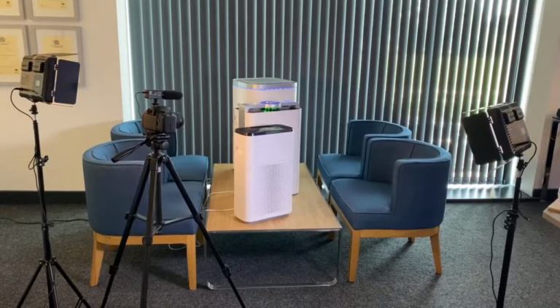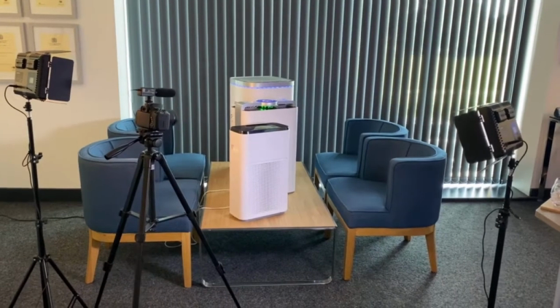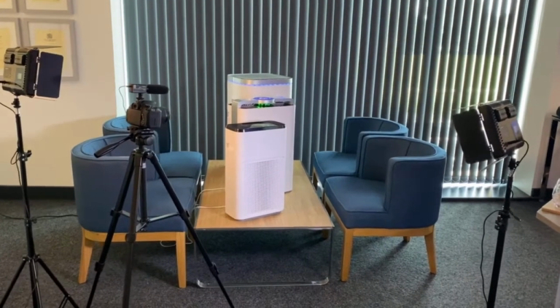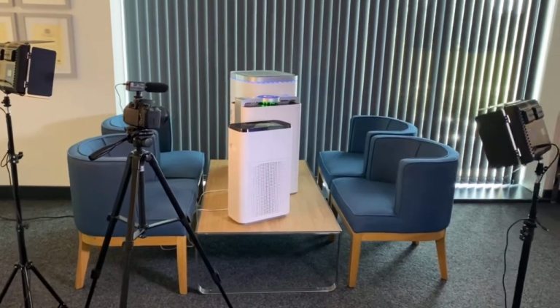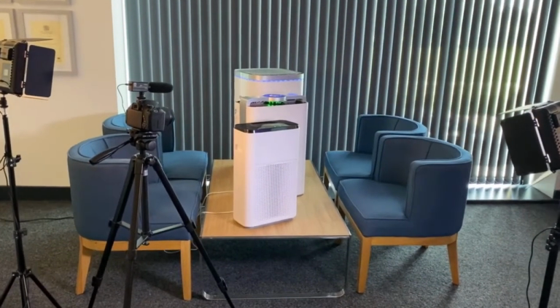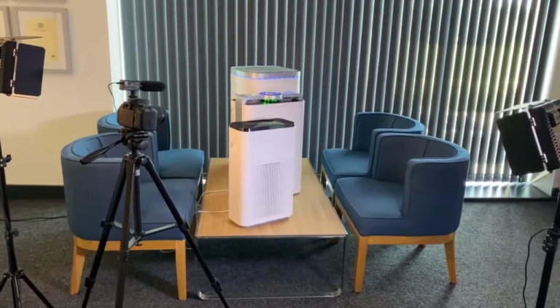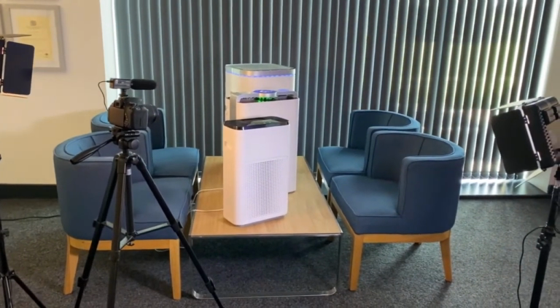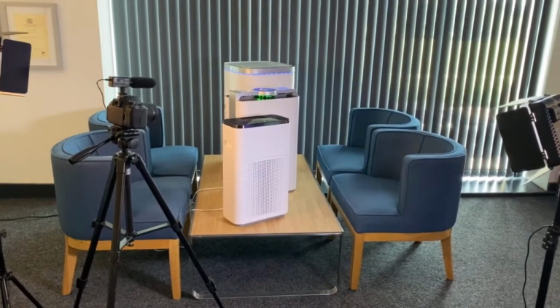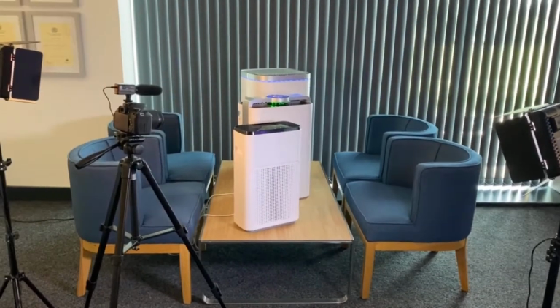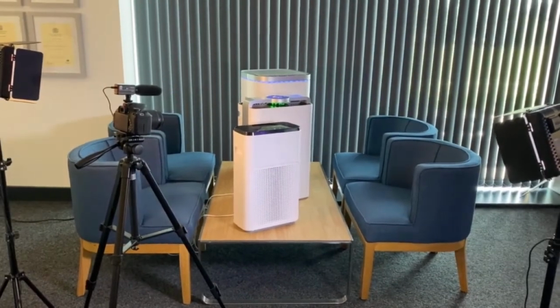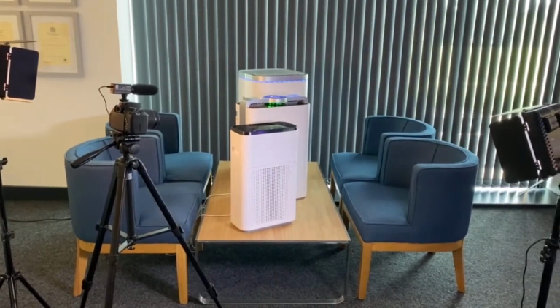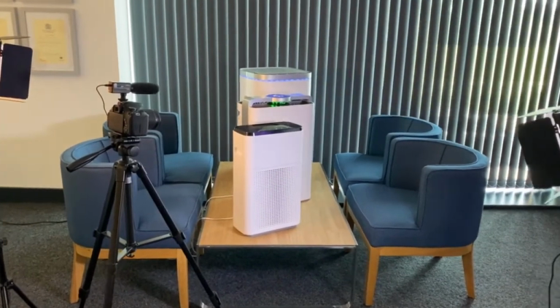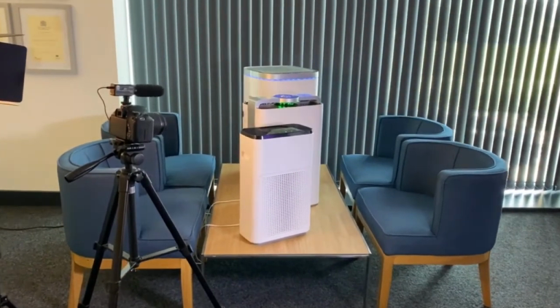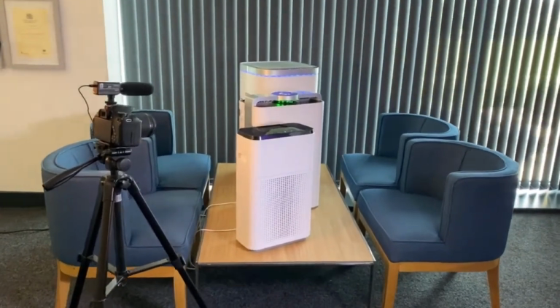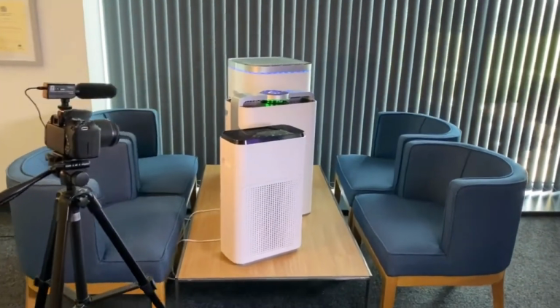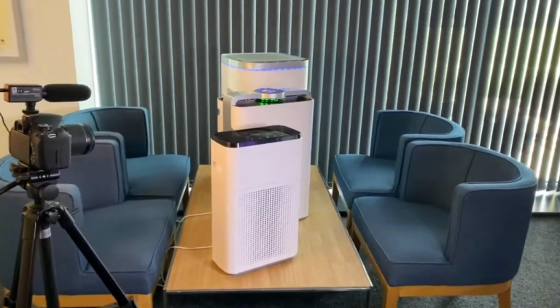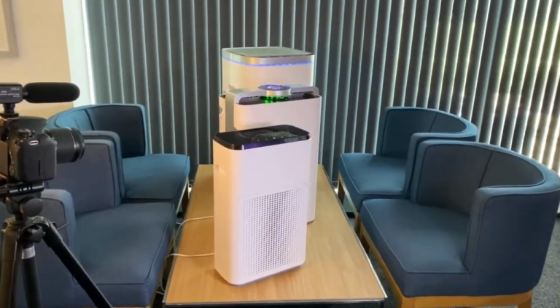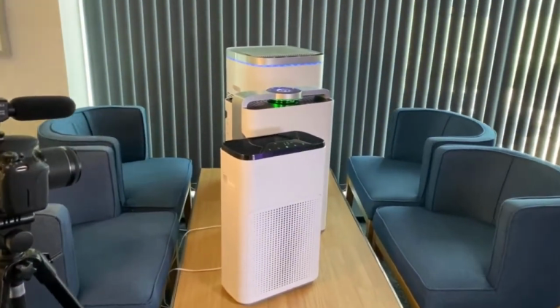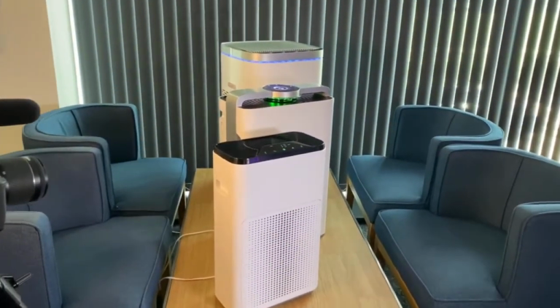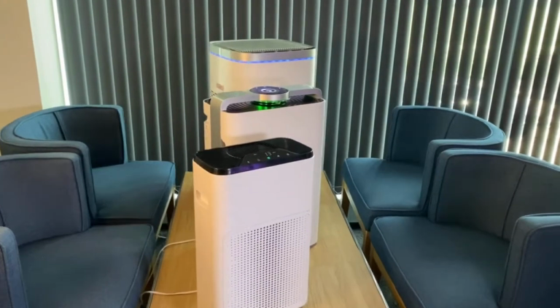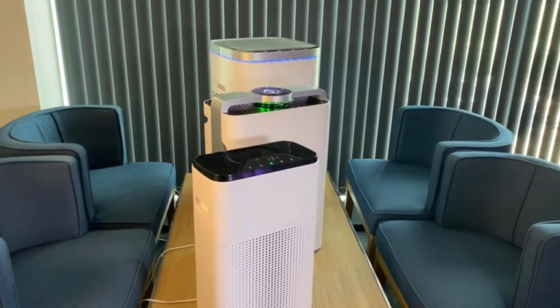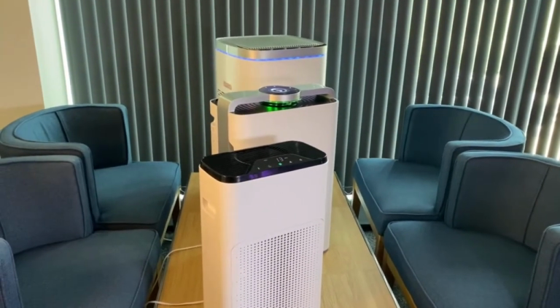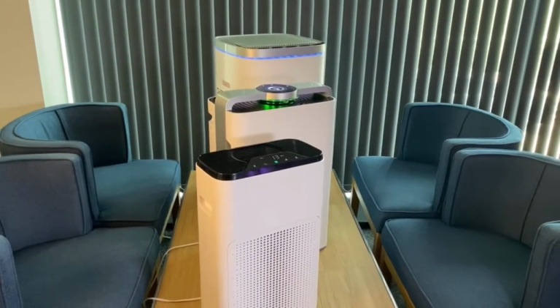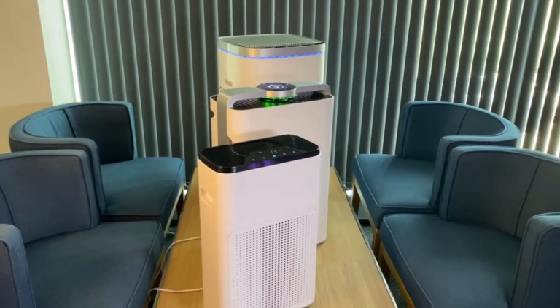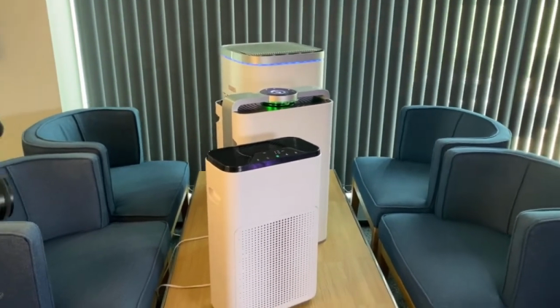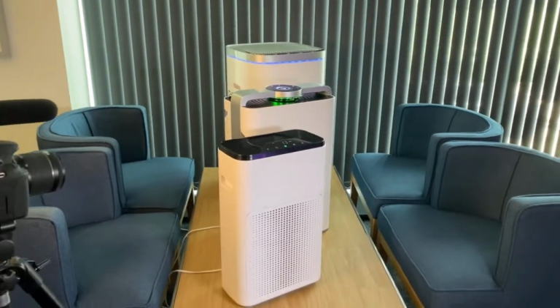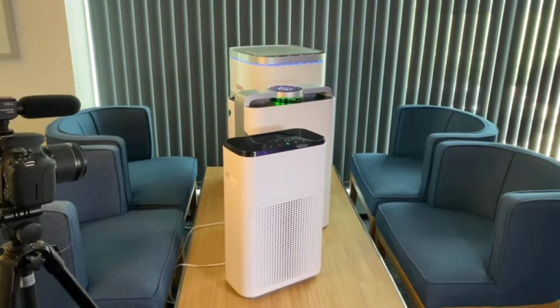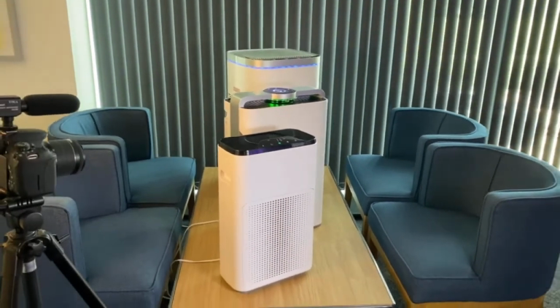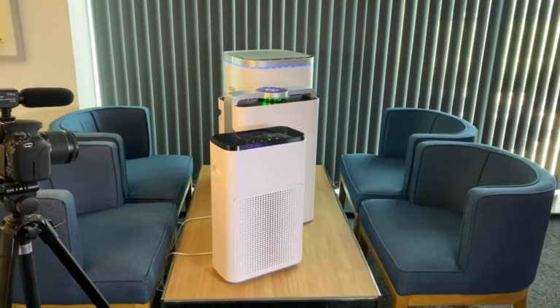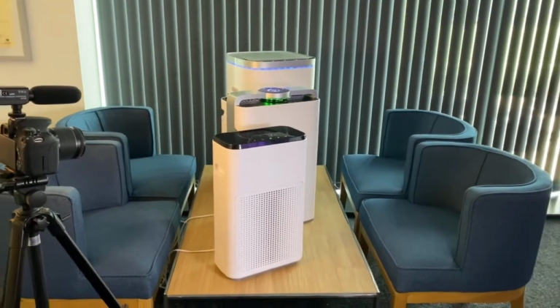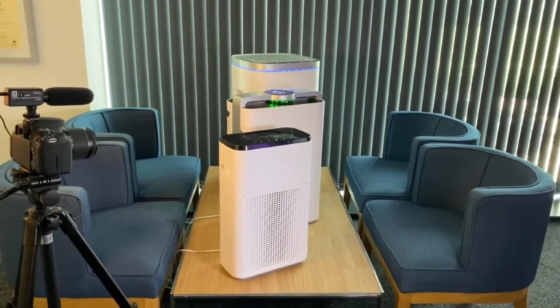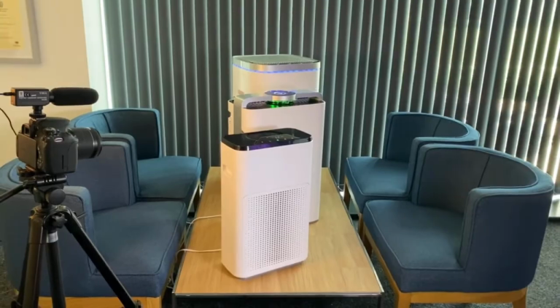You're joining us on a day when we're doing some photography for these products. This is a range of three products that we've been working on for the last two years to develop devices that will give you pure air in your home and your office environment.